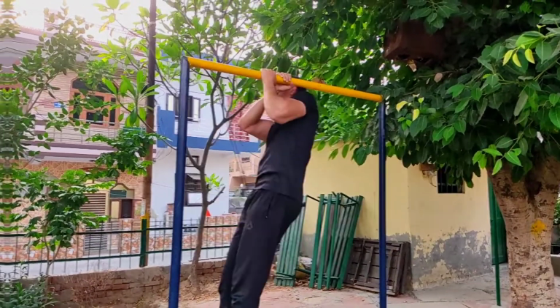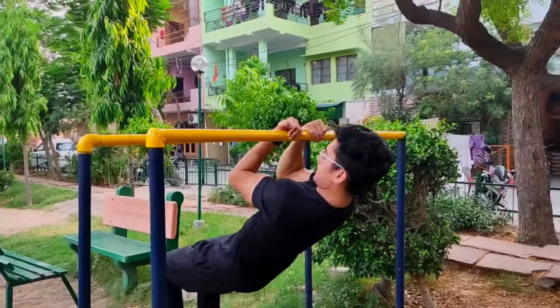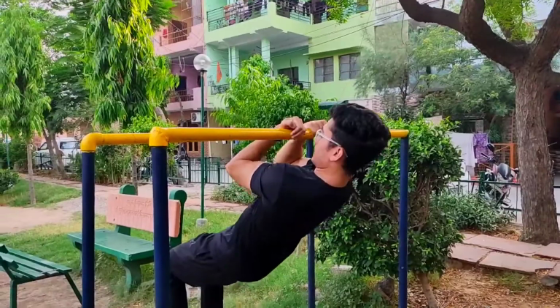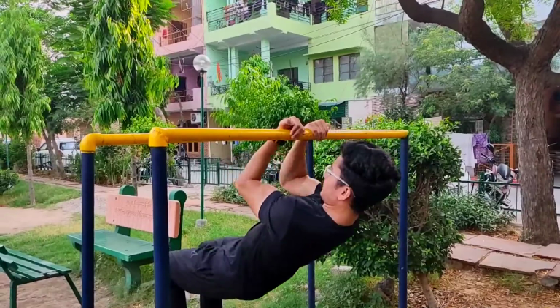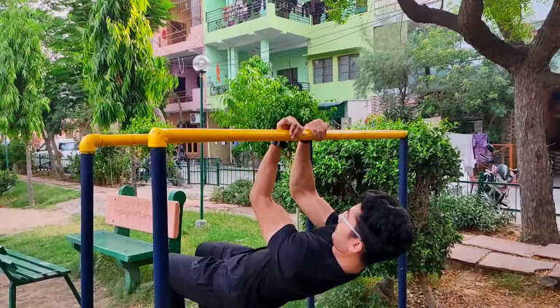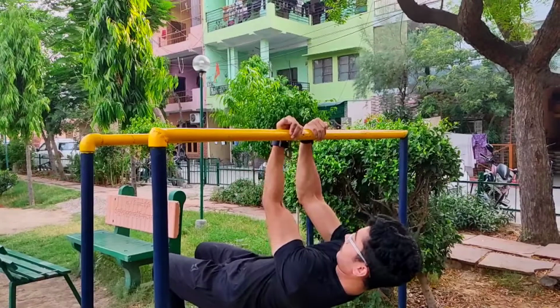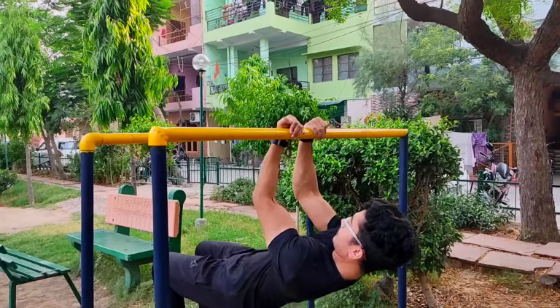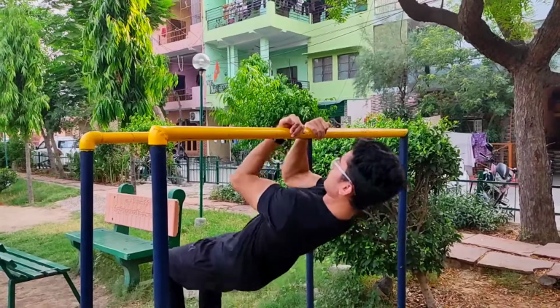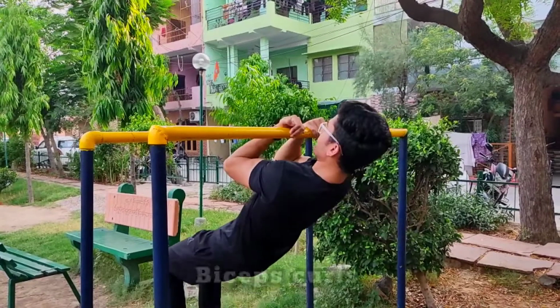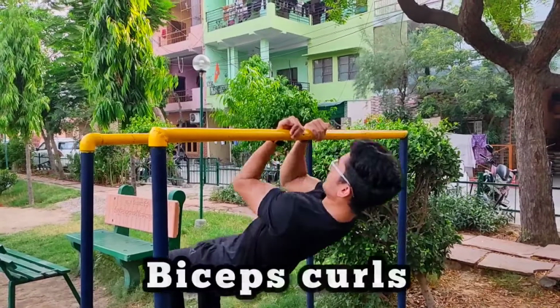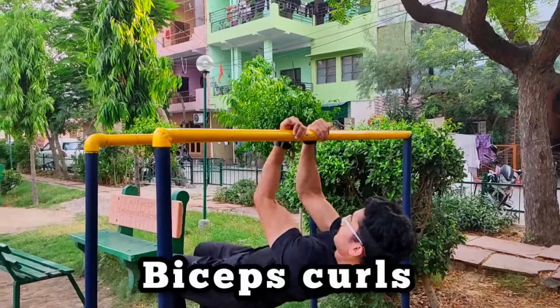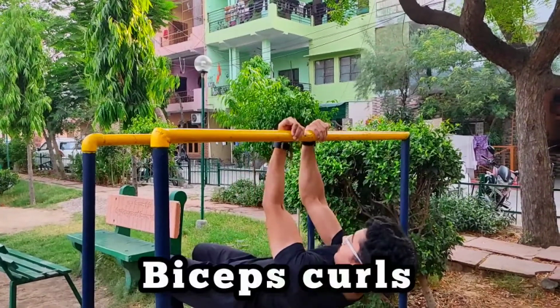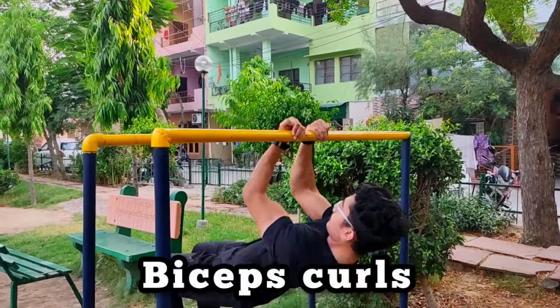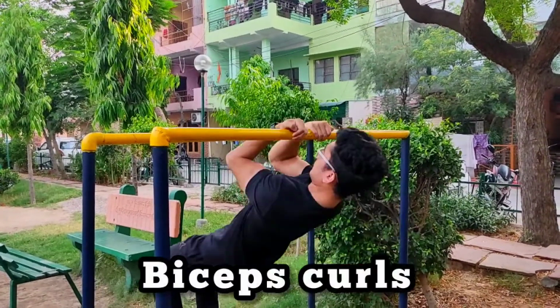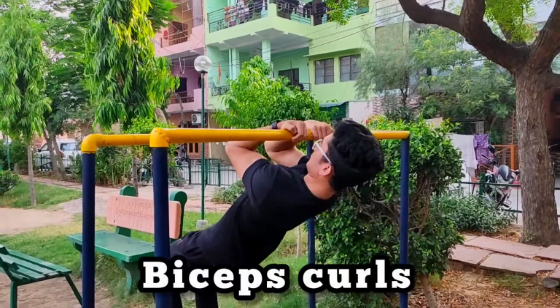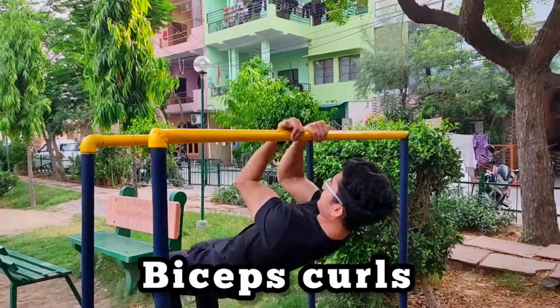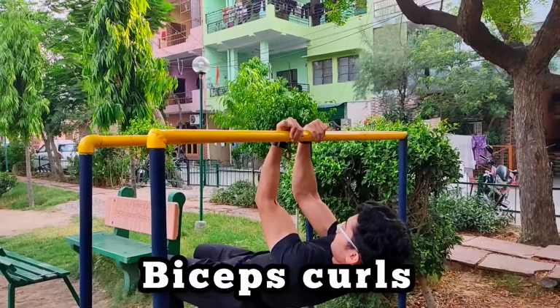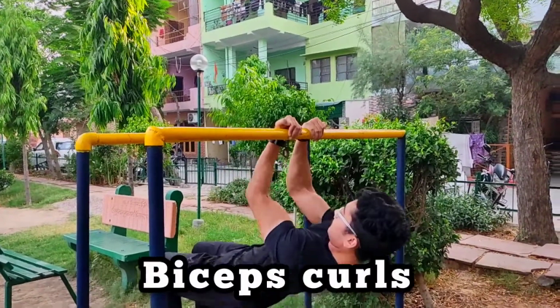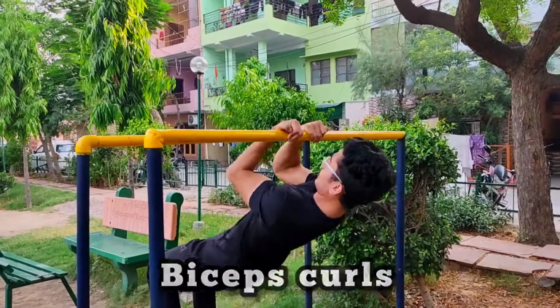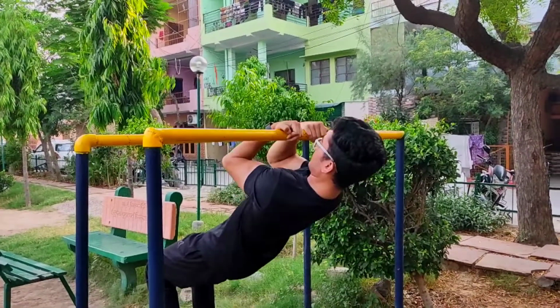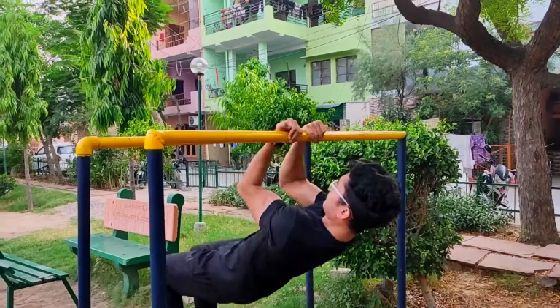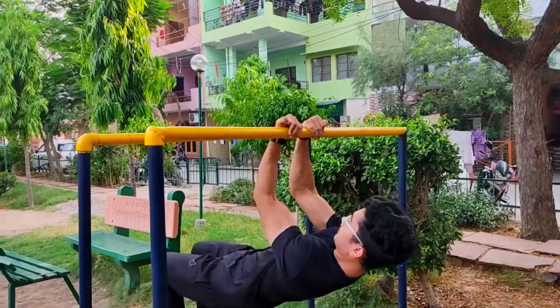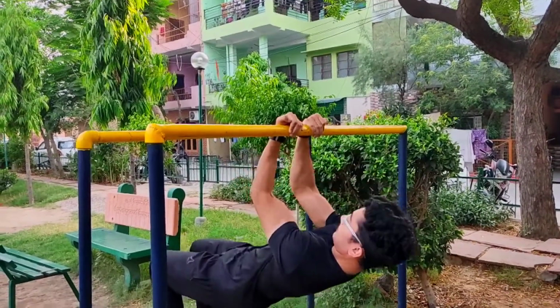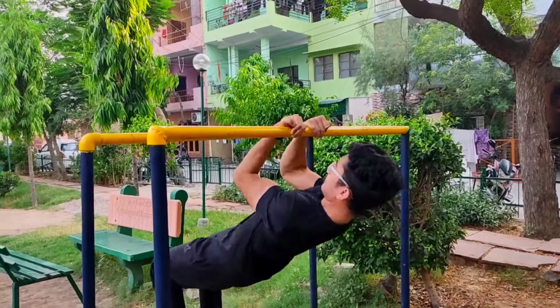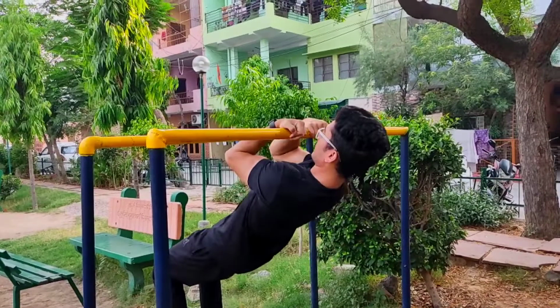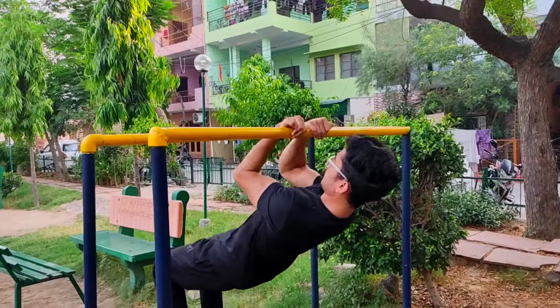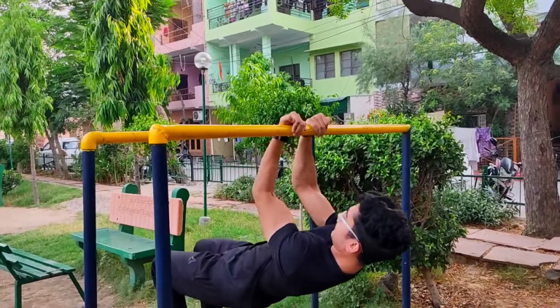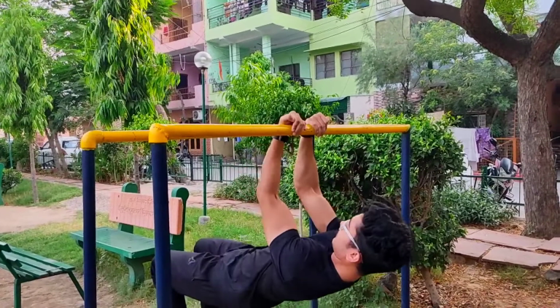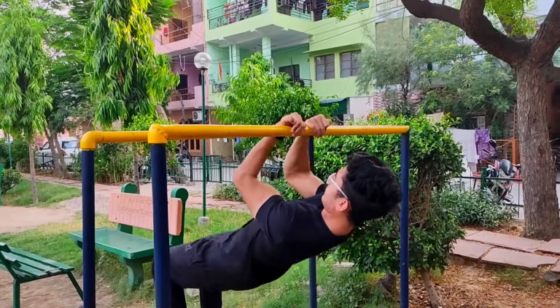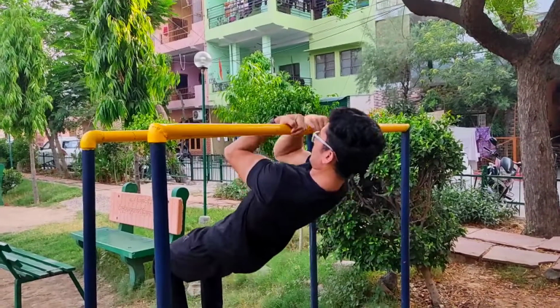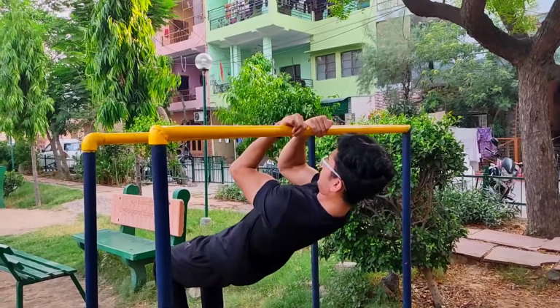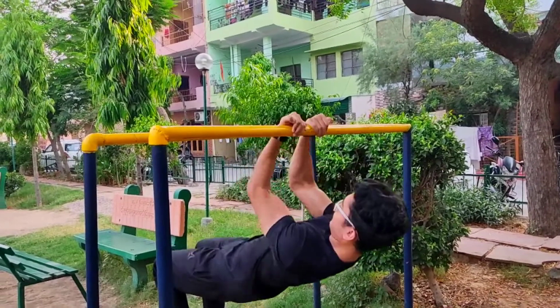Now our next exercise is bicep curls. You have to do 20 repetitions in 4 sets. This exercise is very good for your outer biceps.